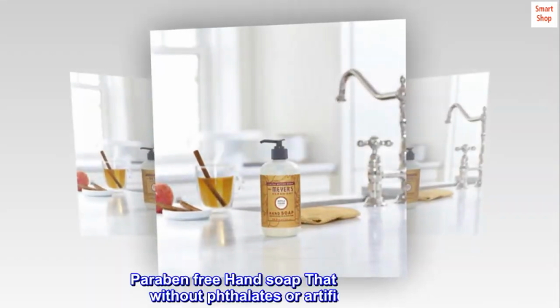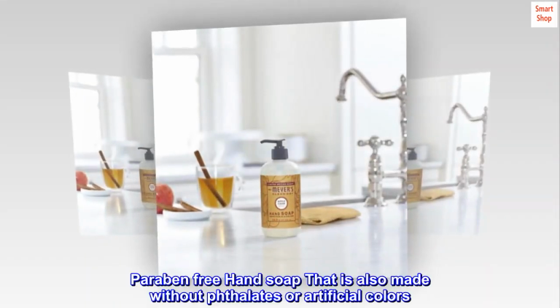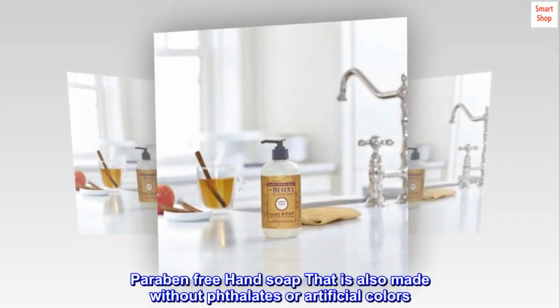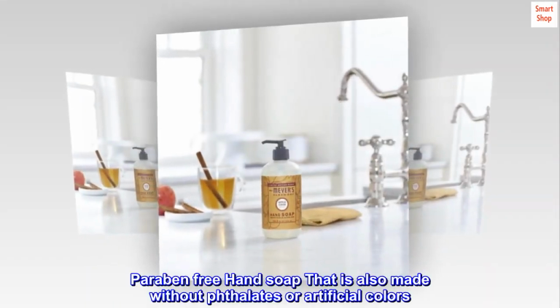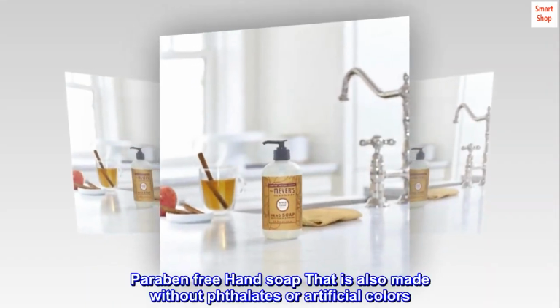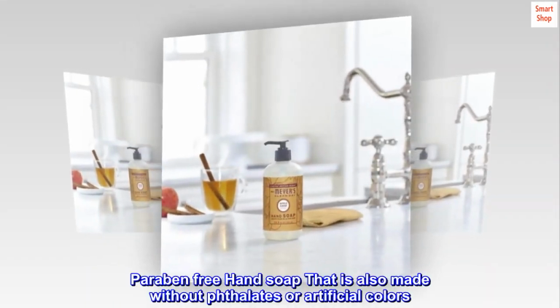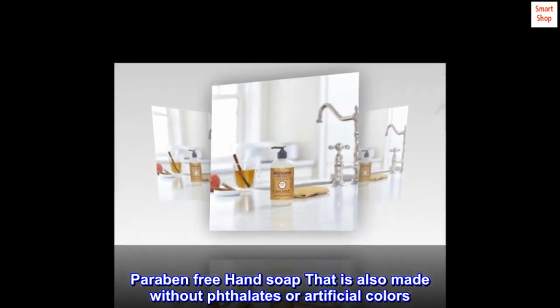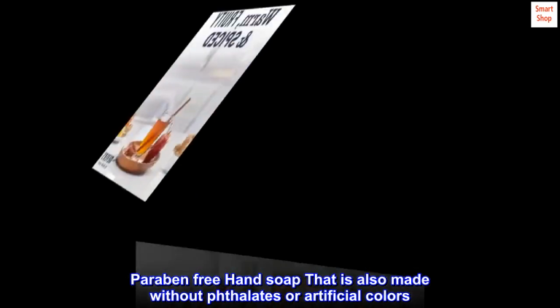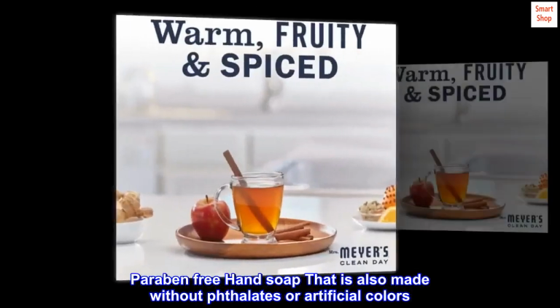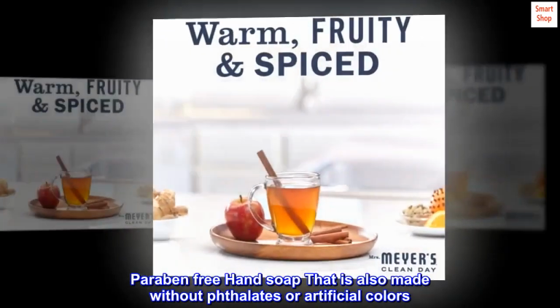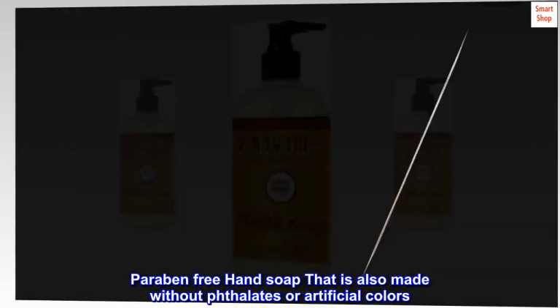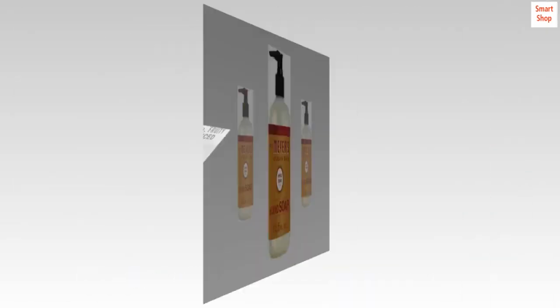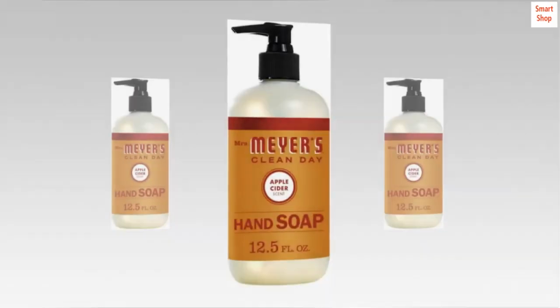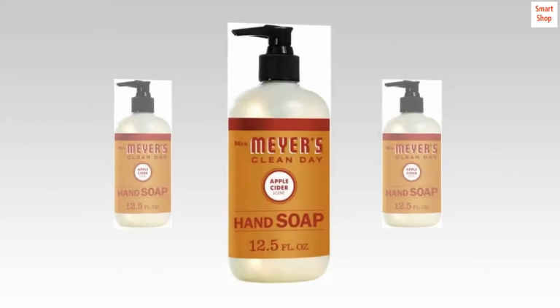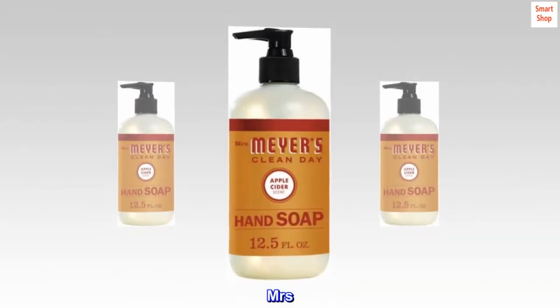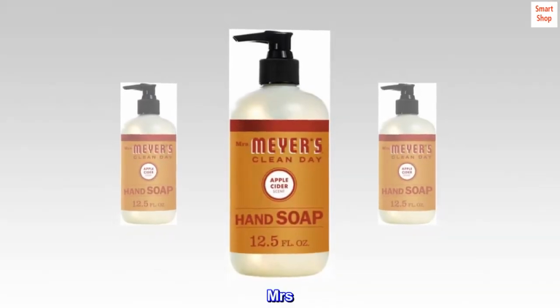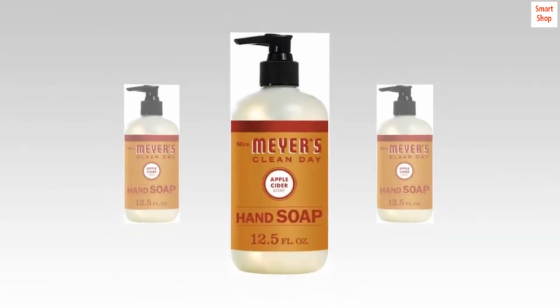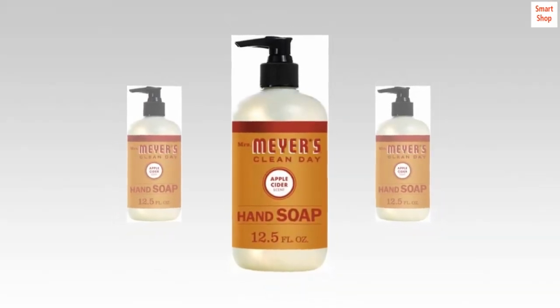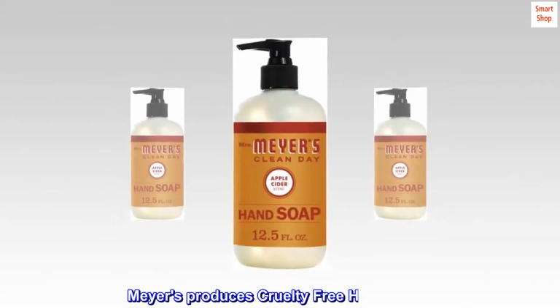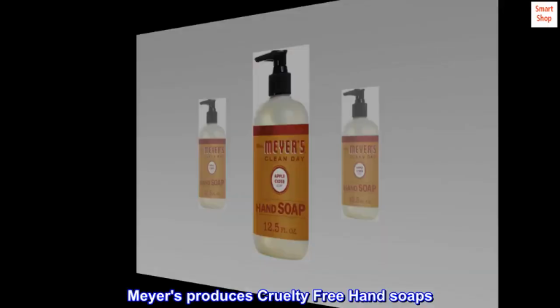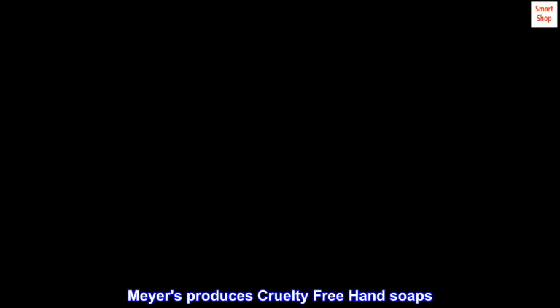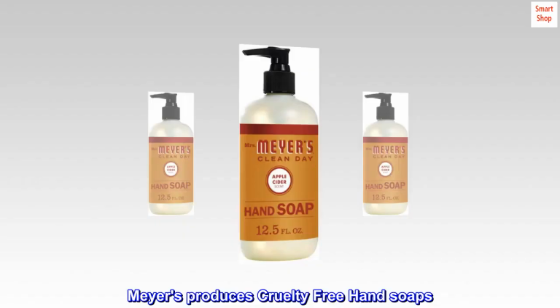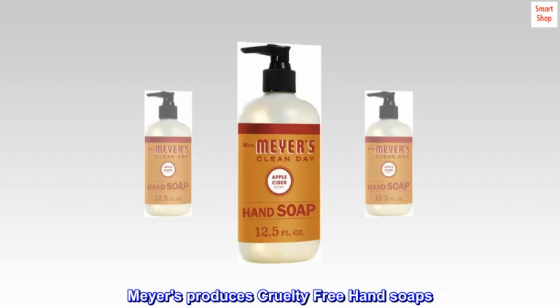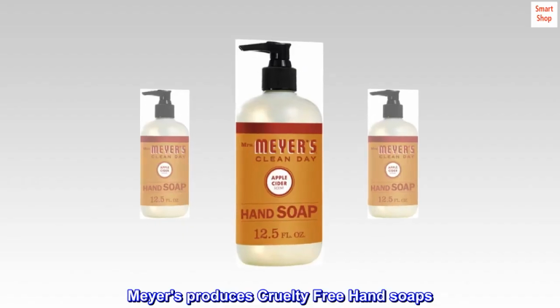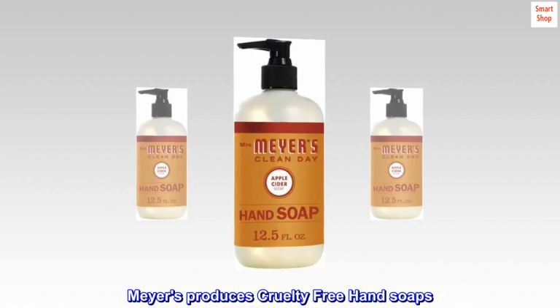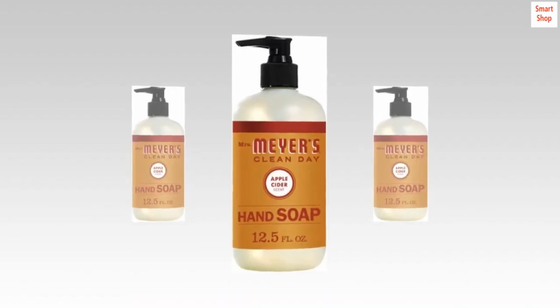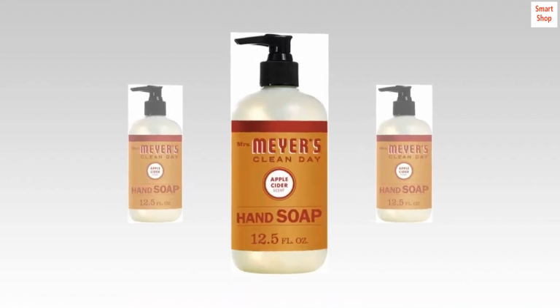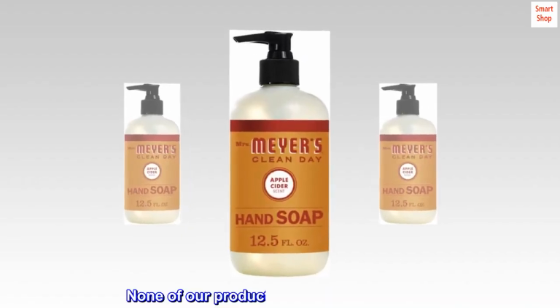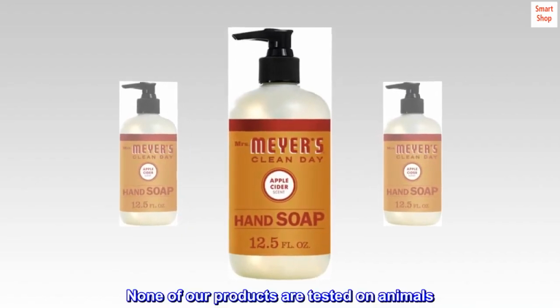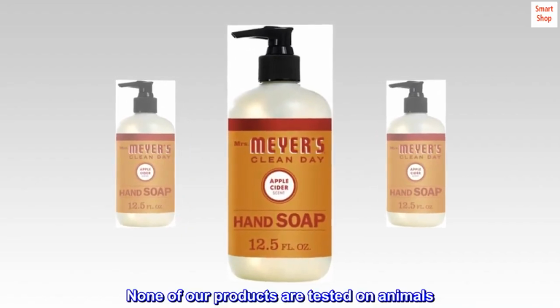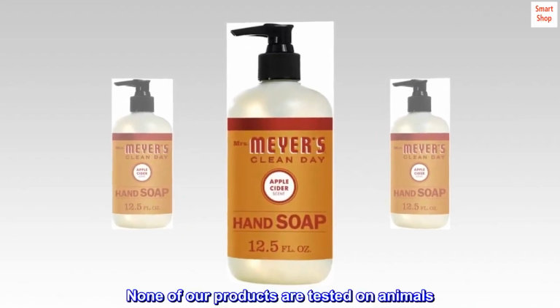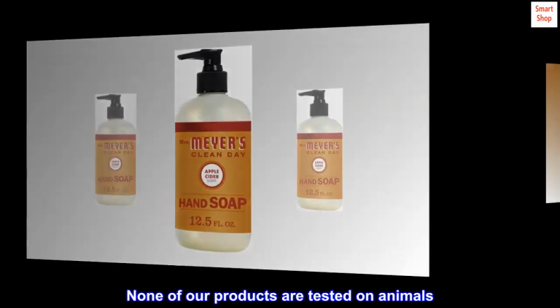Paraben-free hand soap that is also made without phthalates or artificial colors. Mrs. Myers produces cruelty-free hand soaps — none of our products are tested on animals.